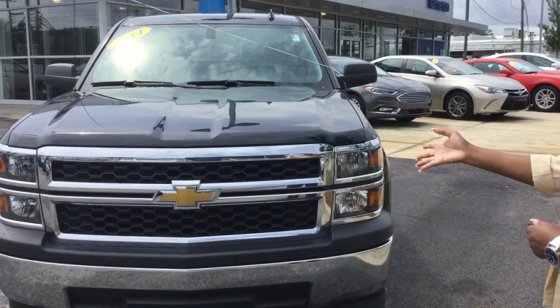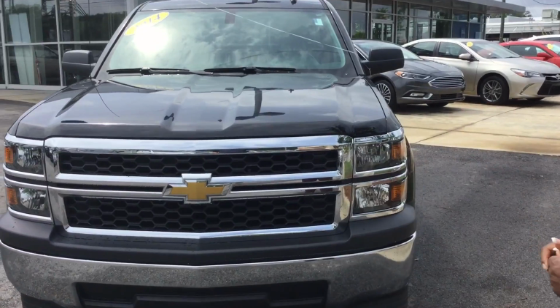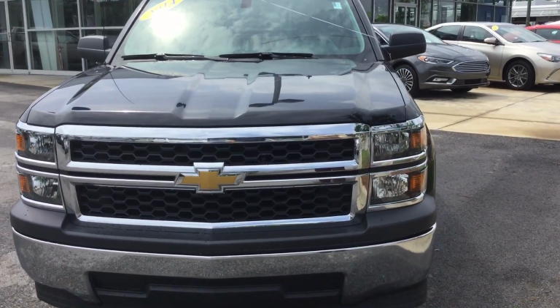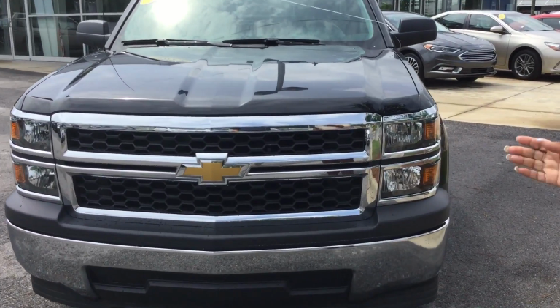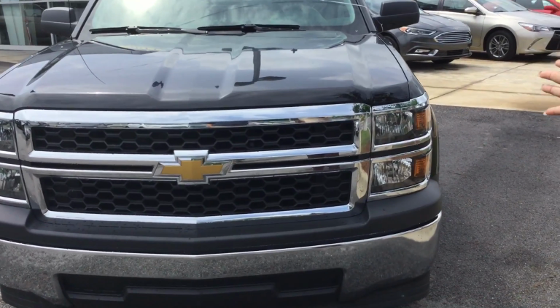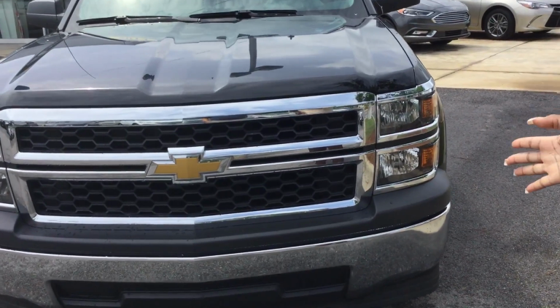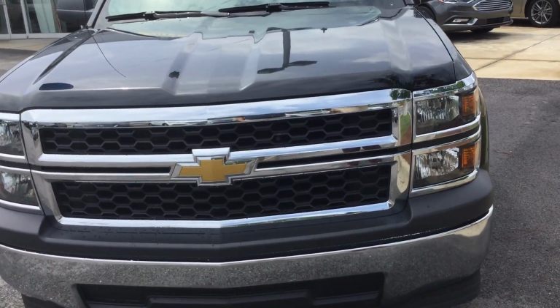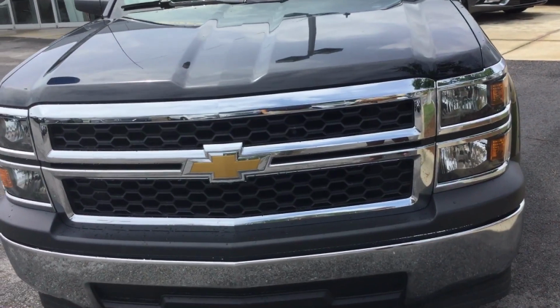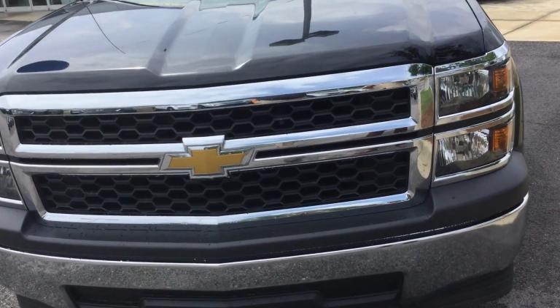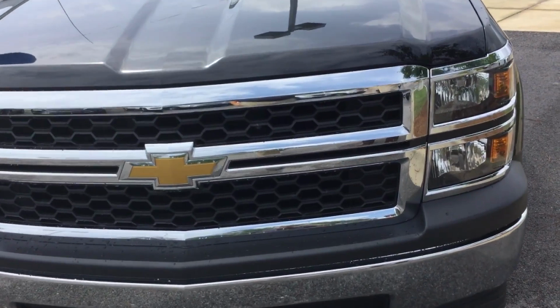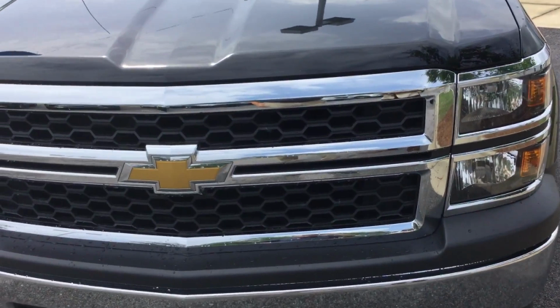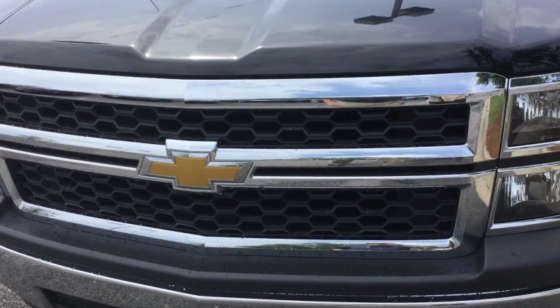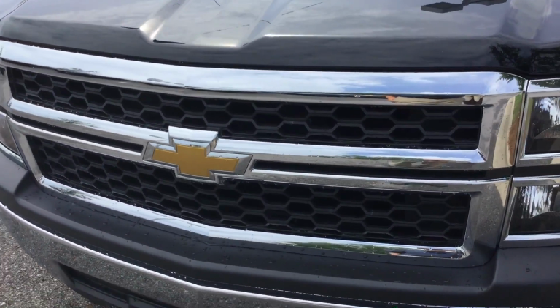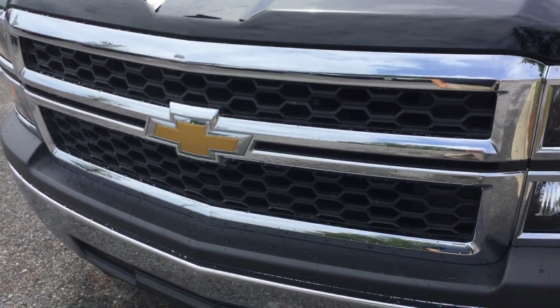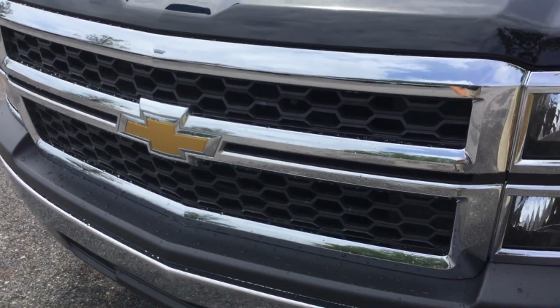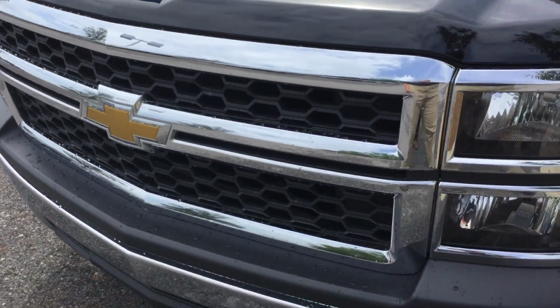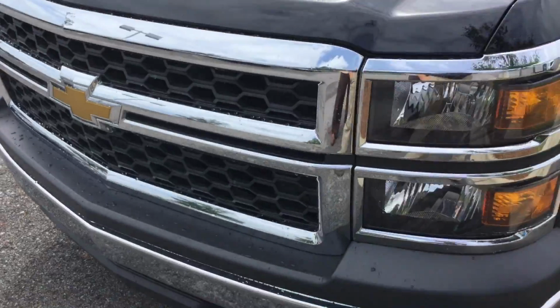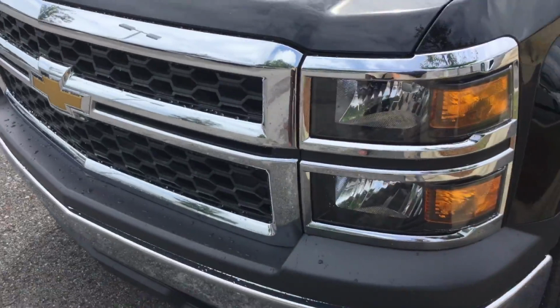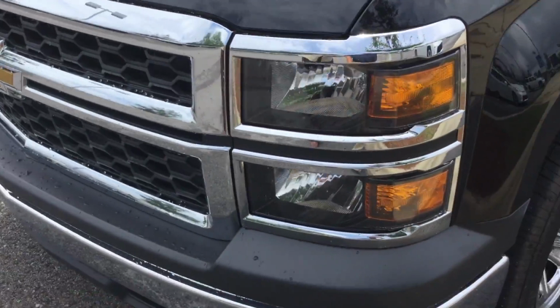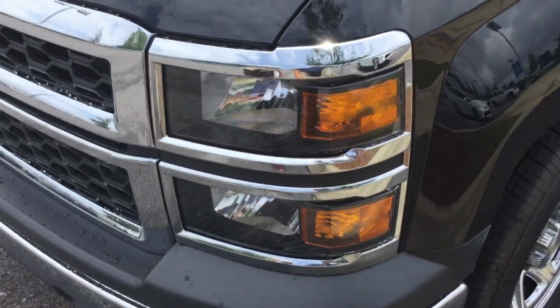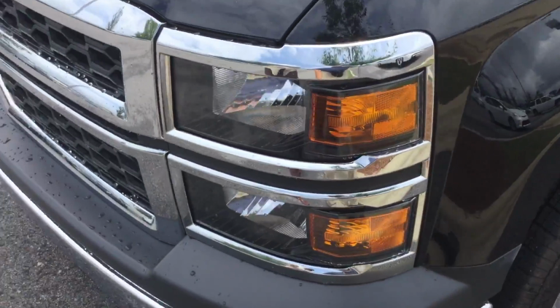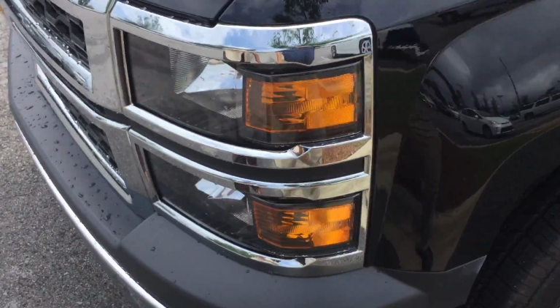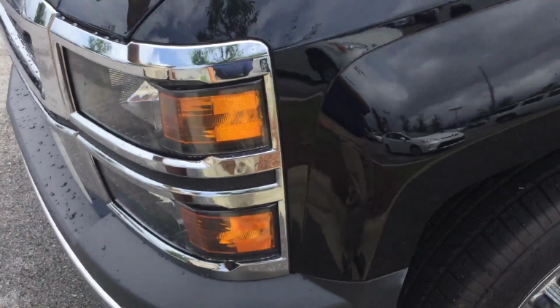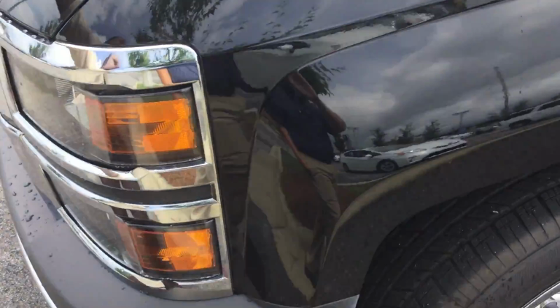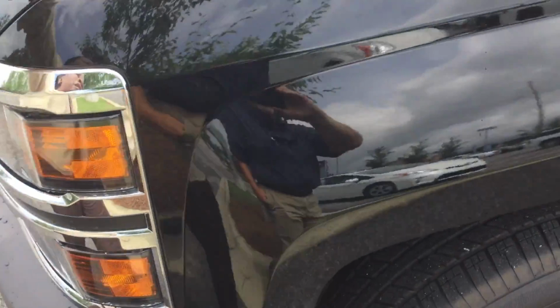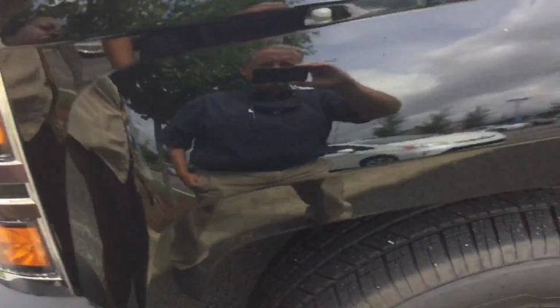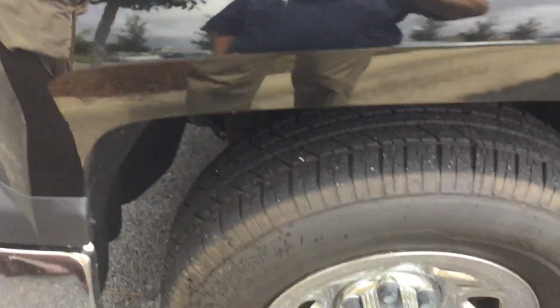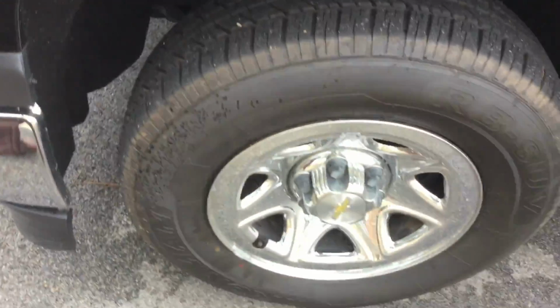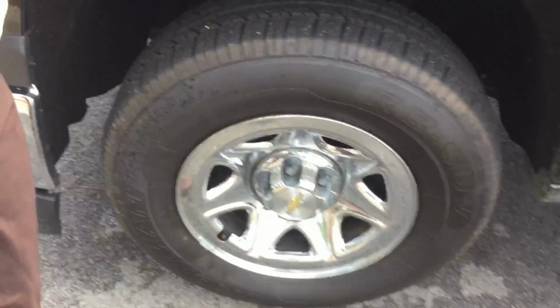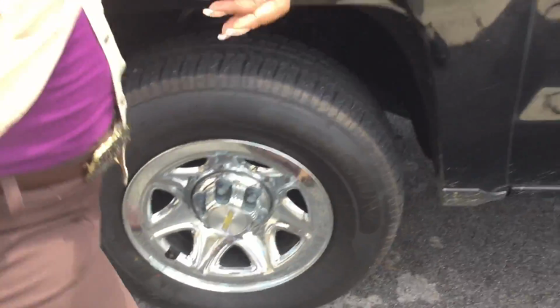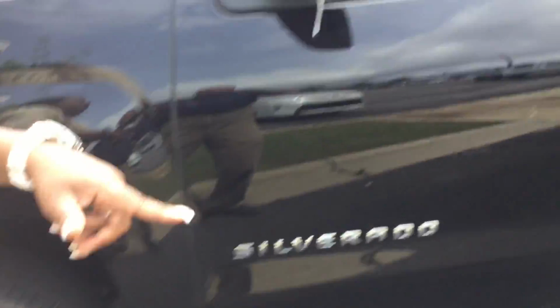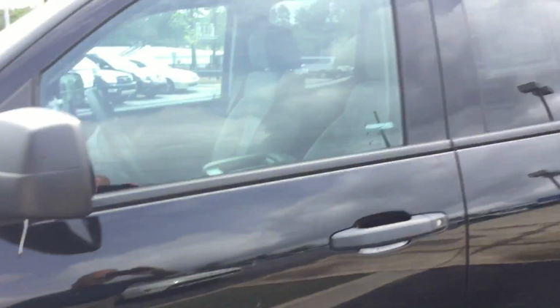As you can see, it has the iconic Chevy bowtie front emblem, great tires, and great headlights as well. It is in great shape — they've taken really great care of this vehicle.